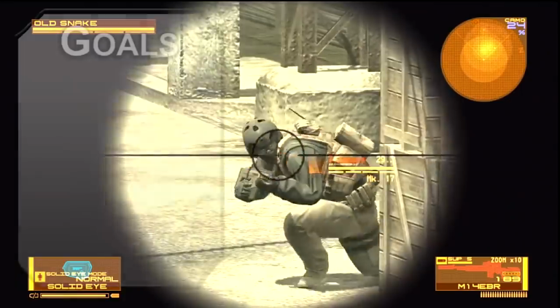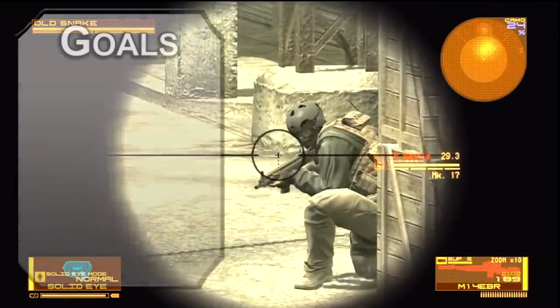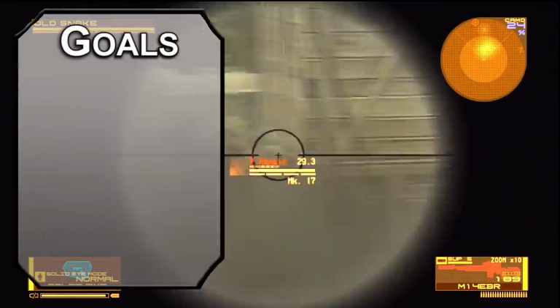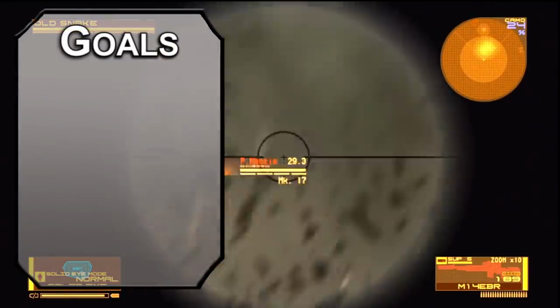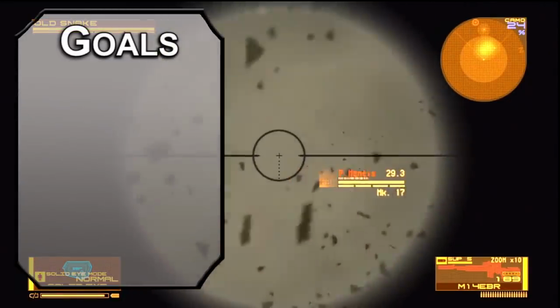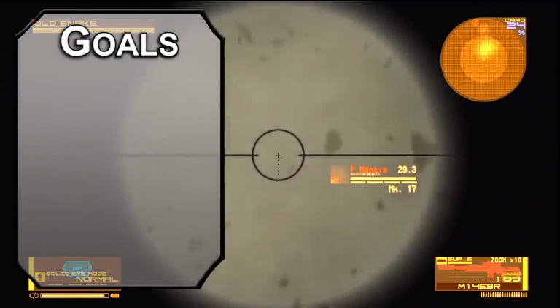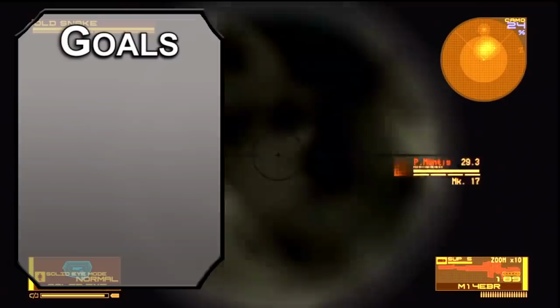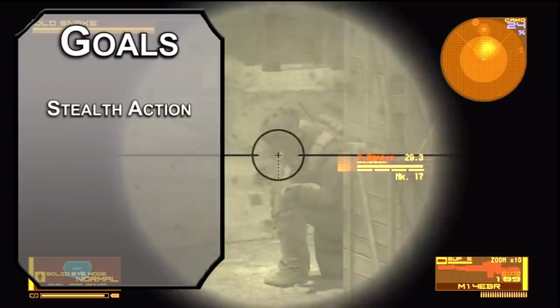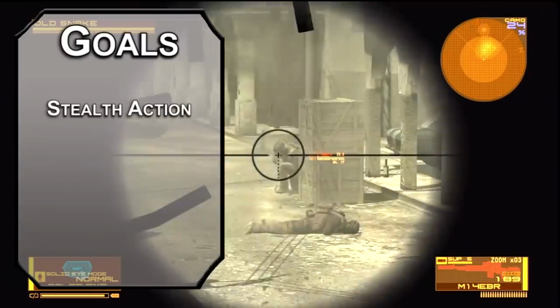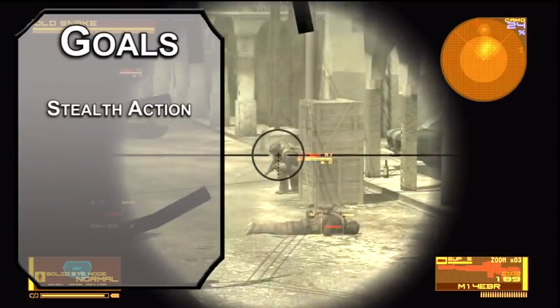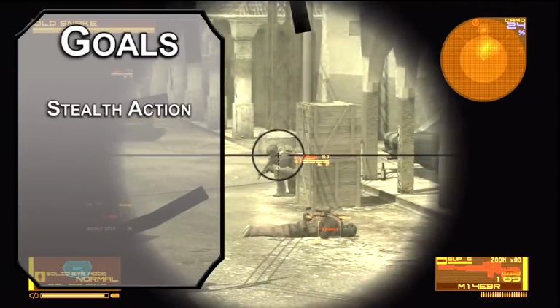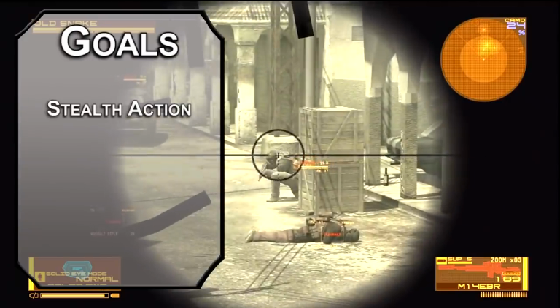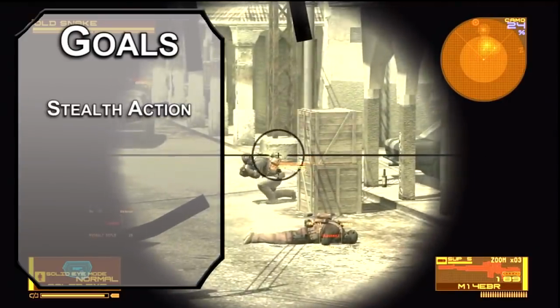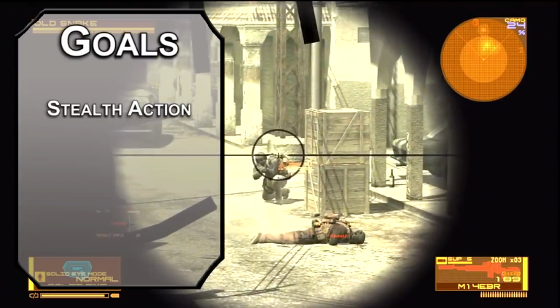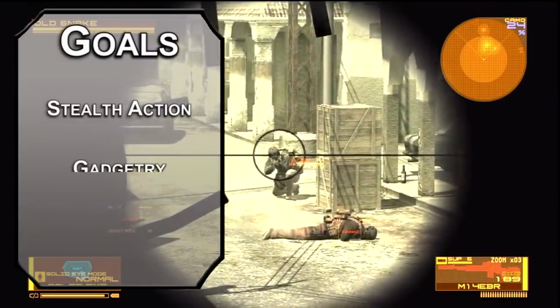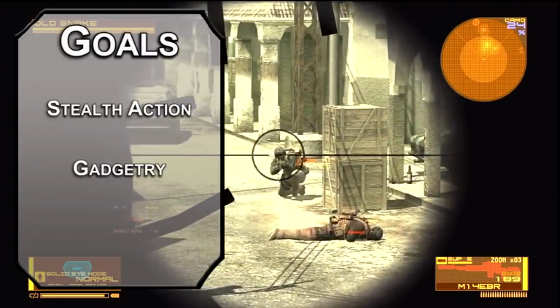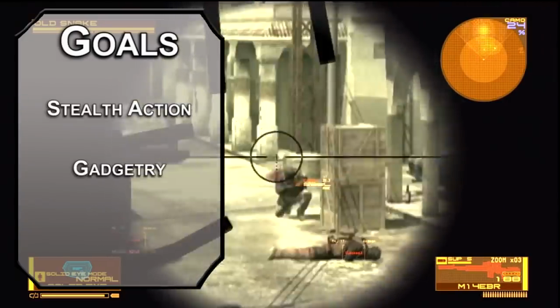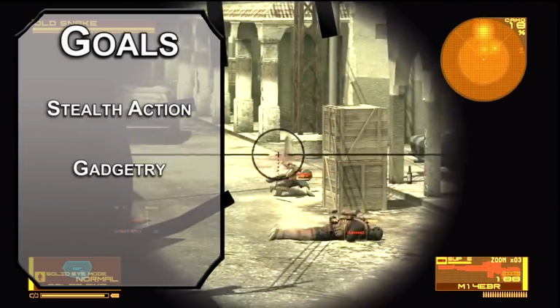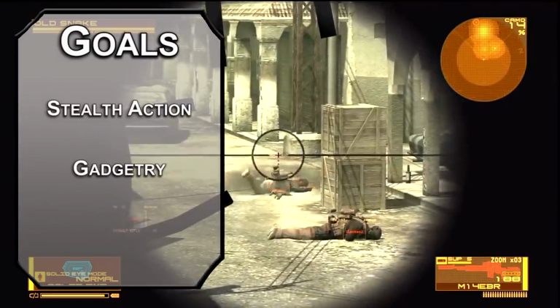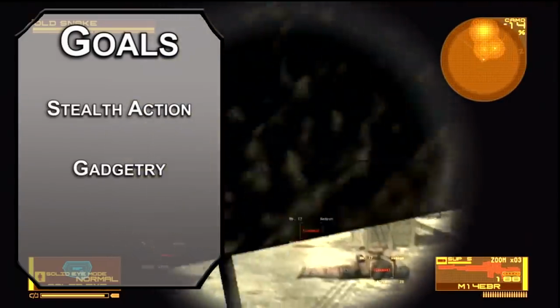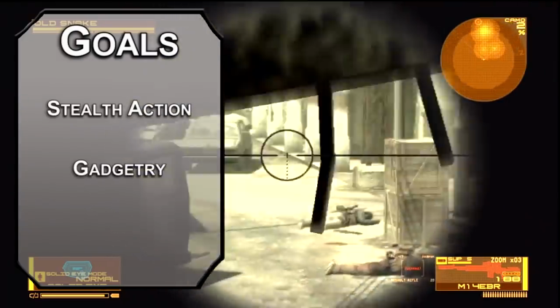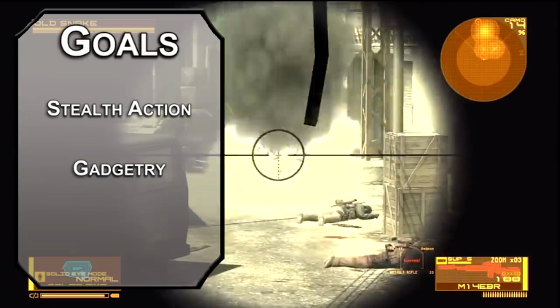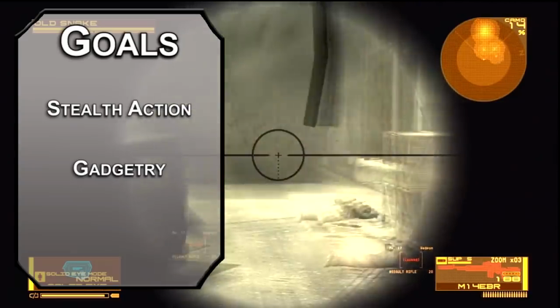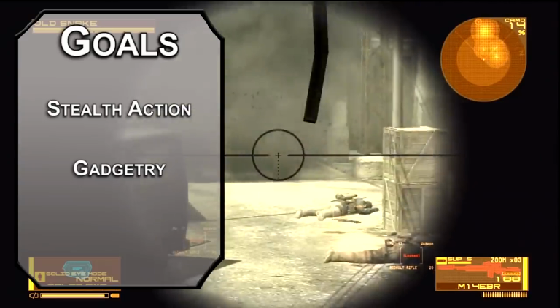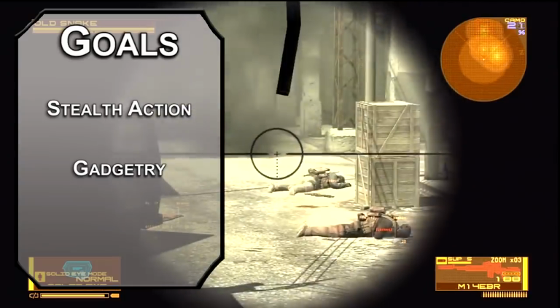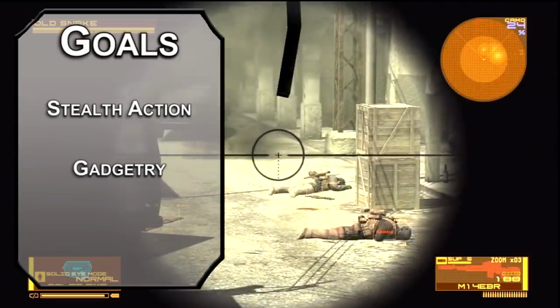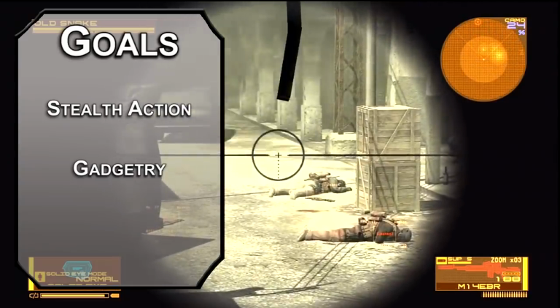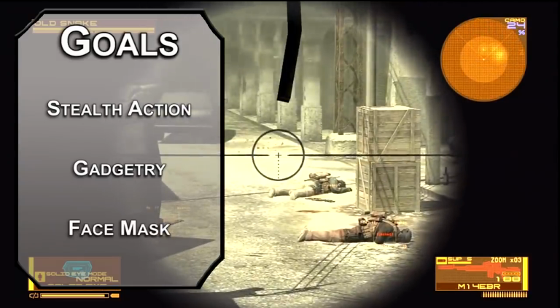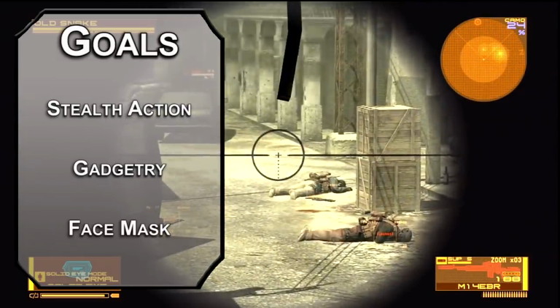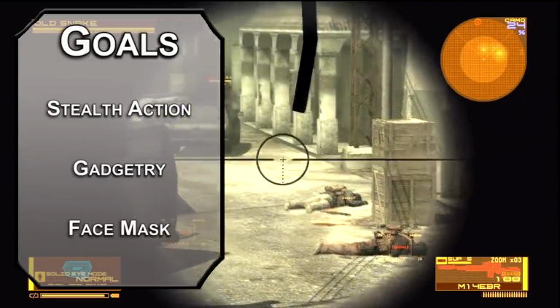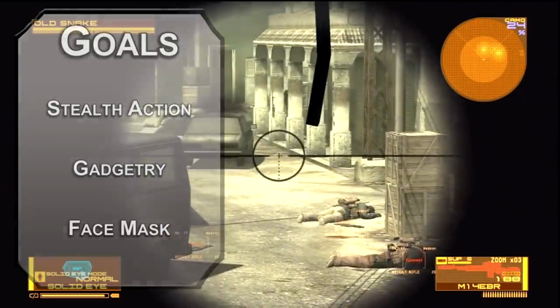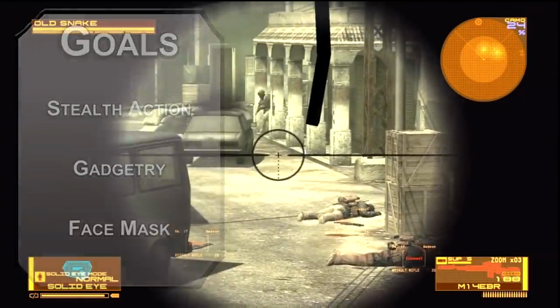Start off with our goals for this build. First, we need to be sneaky, like a sneaky little snake. Next, we need some gadgets in case sneaking doesn't work — explosions are a solid backup. Finally, we'll make sure that we can disguise ourselves so we can hide in plain sight.